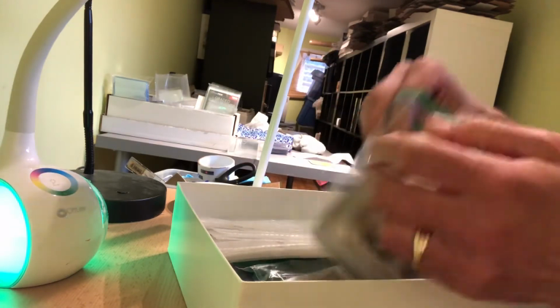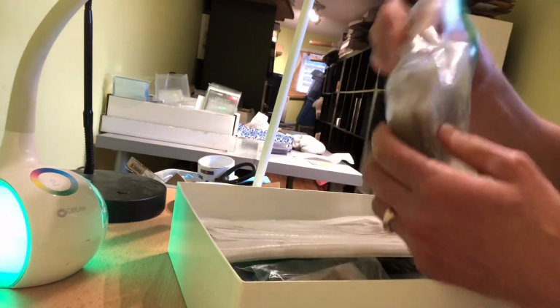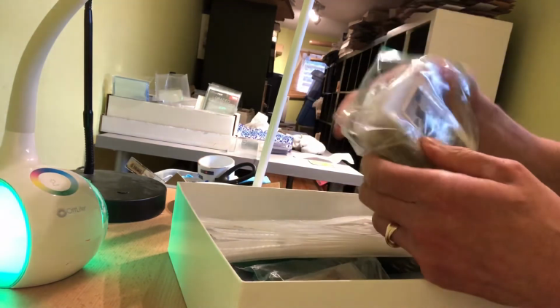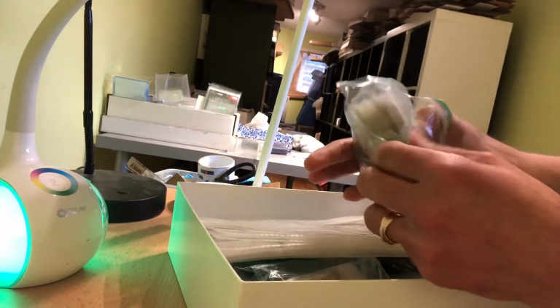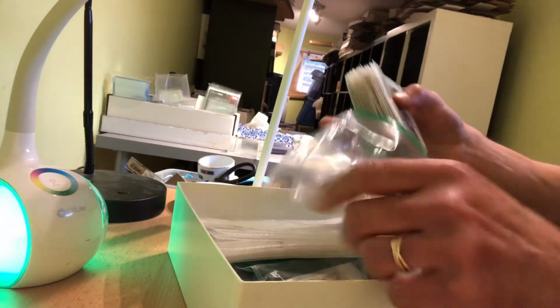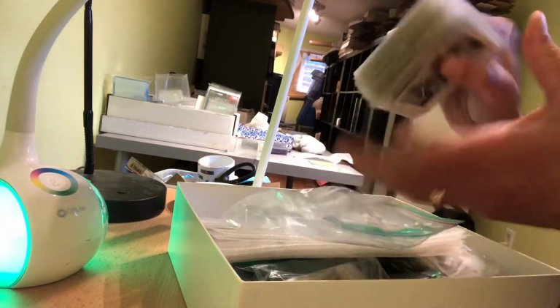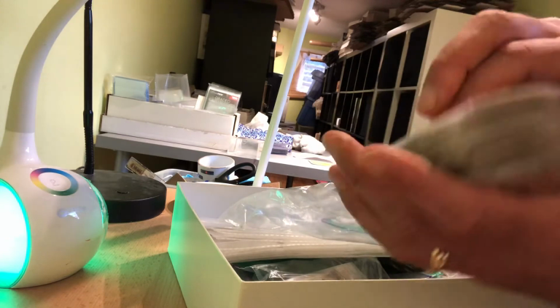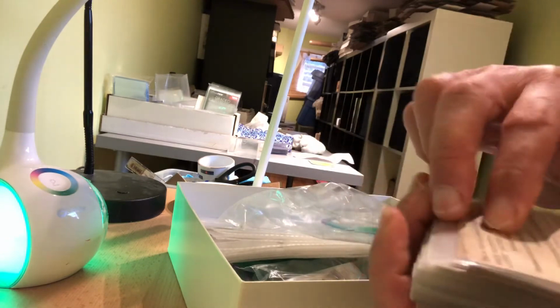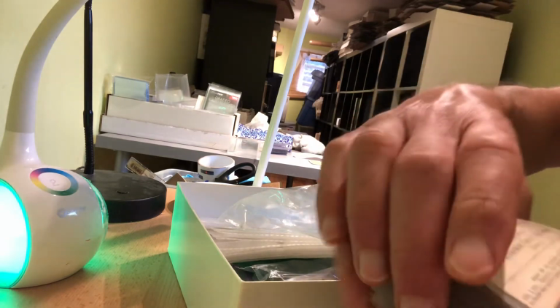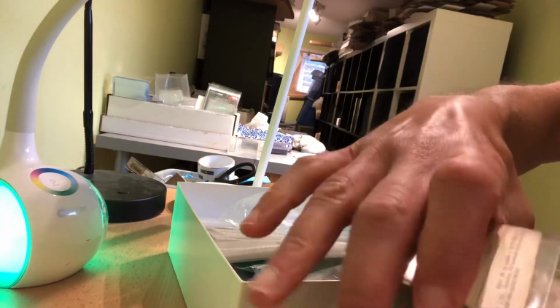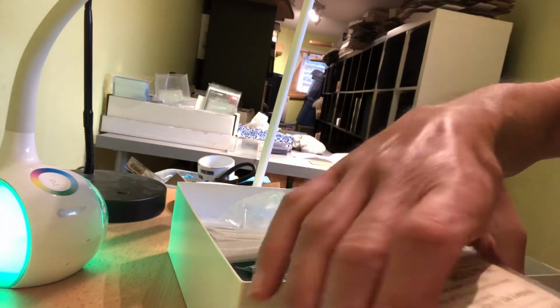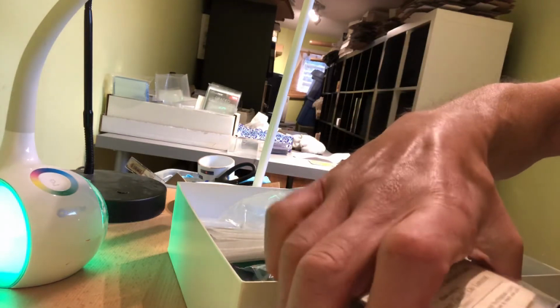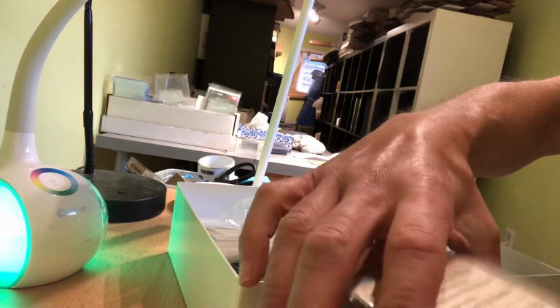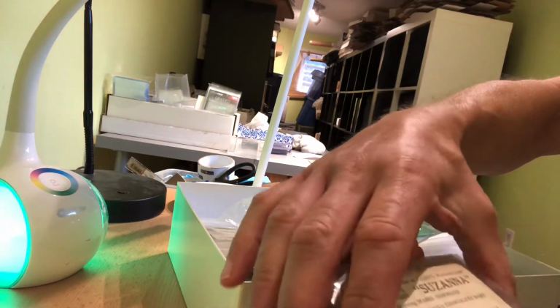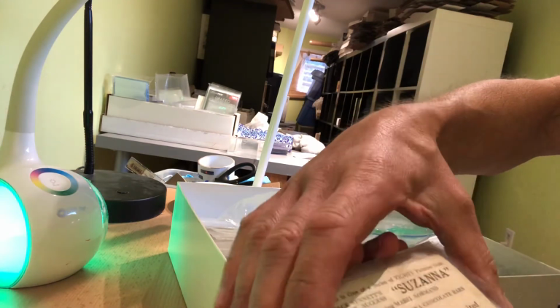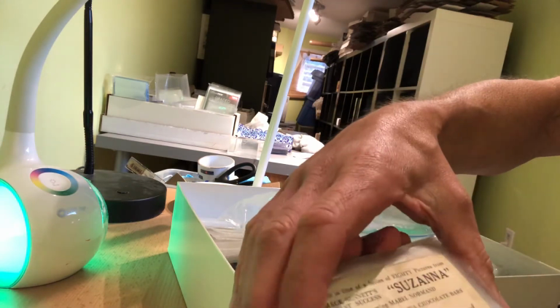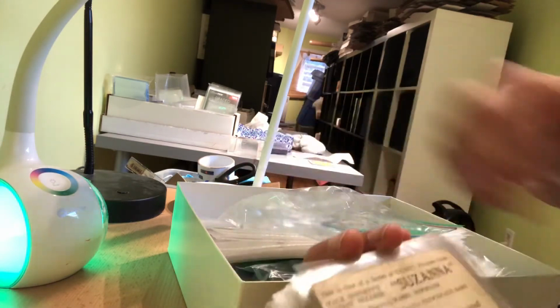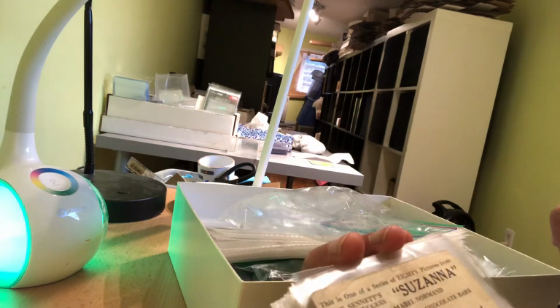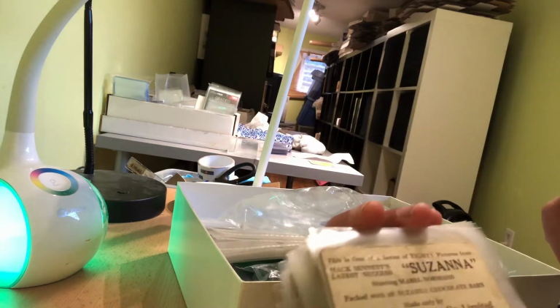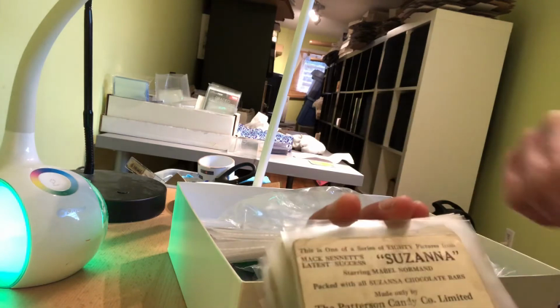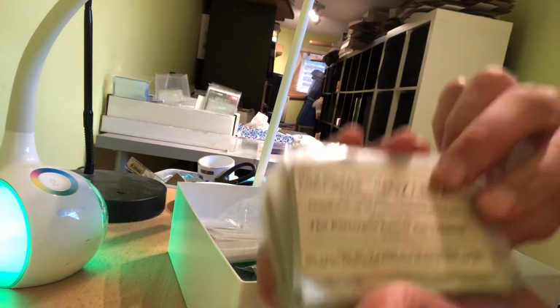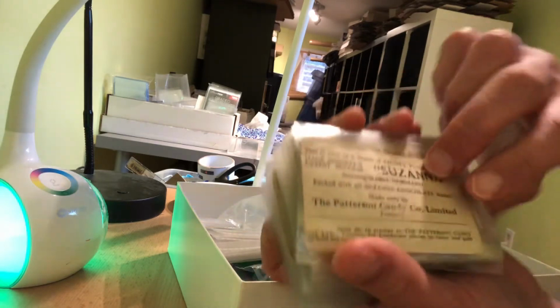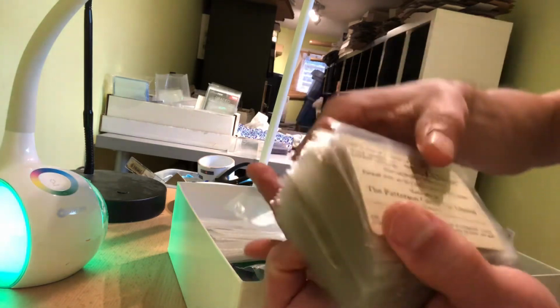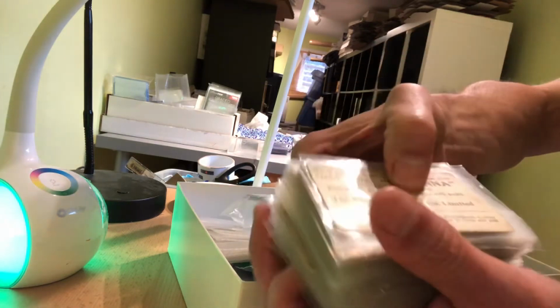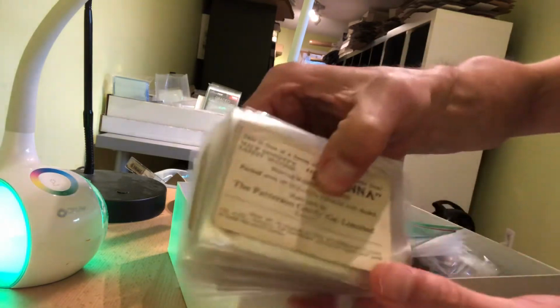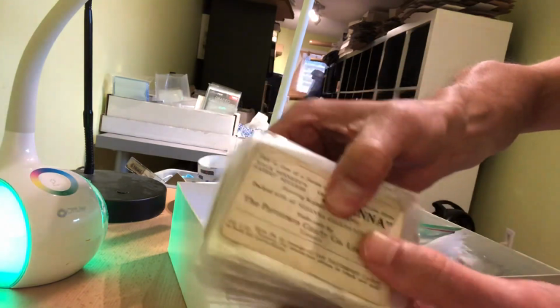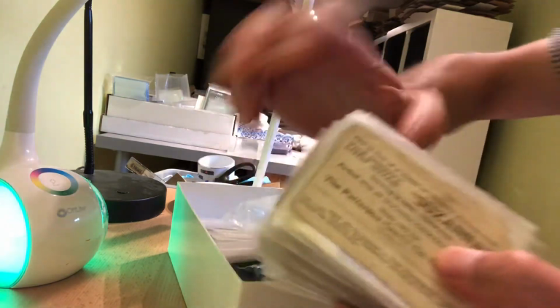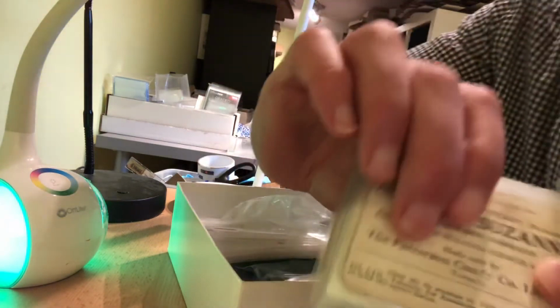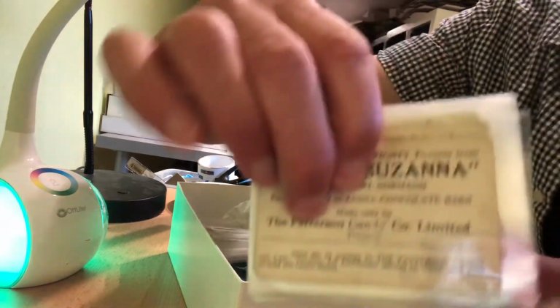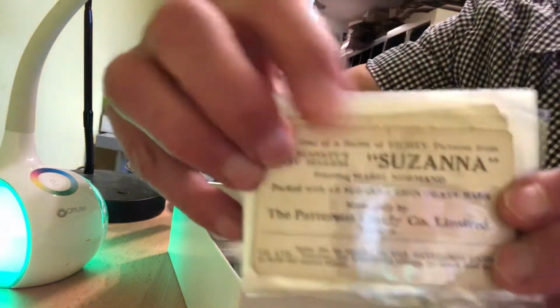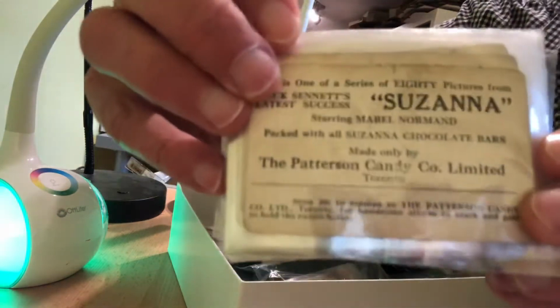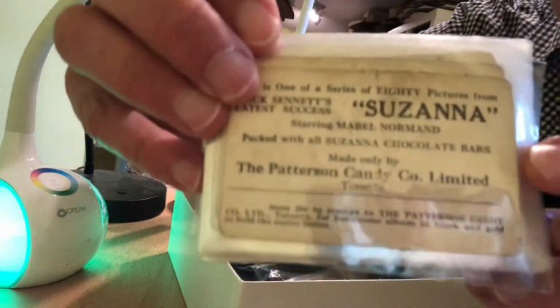For Canadian pre-war hockey collectors, they will recognize the Patterson Company — Patterson Candy. They put out hockey cards as well. These are Patterson Hockey Cards.